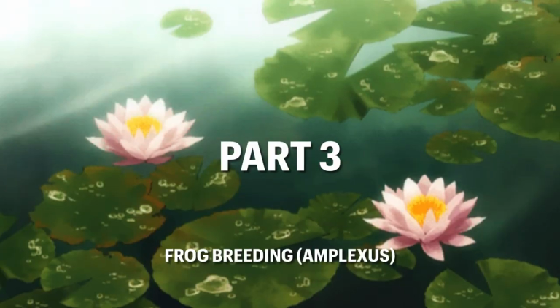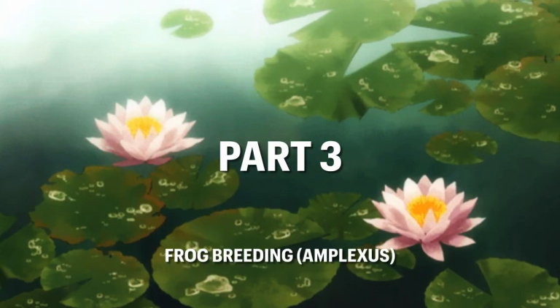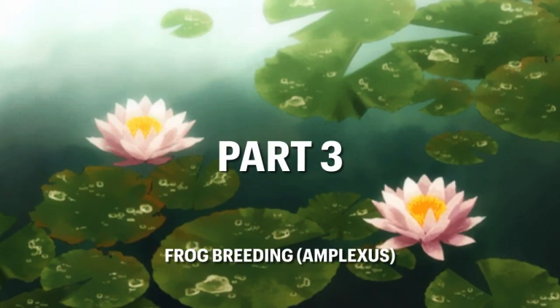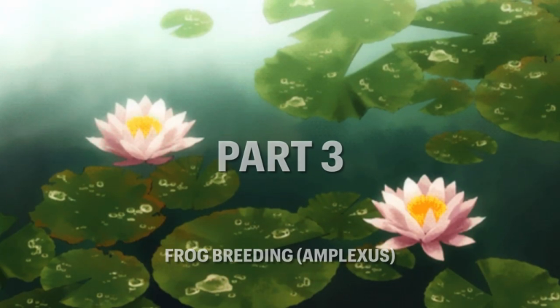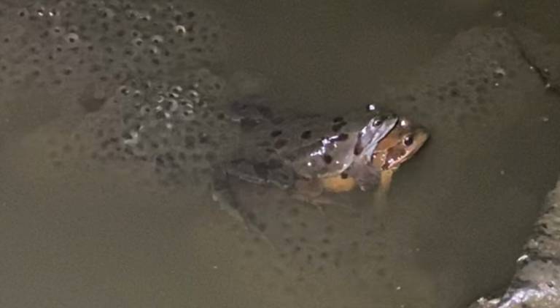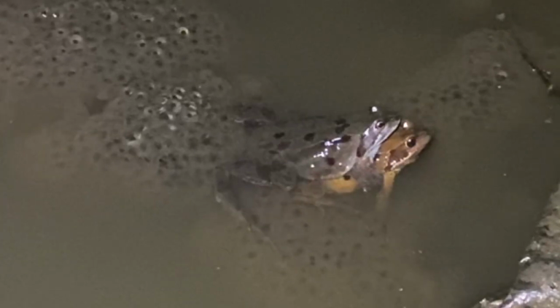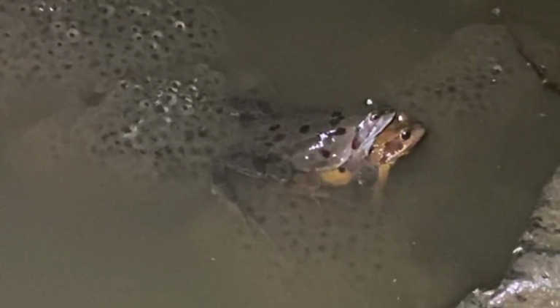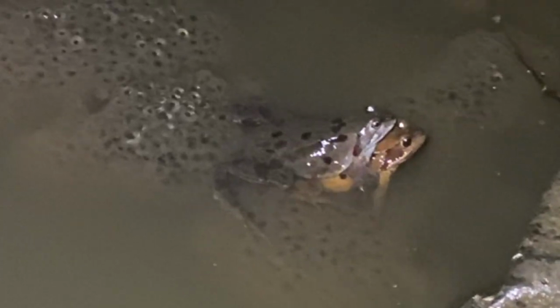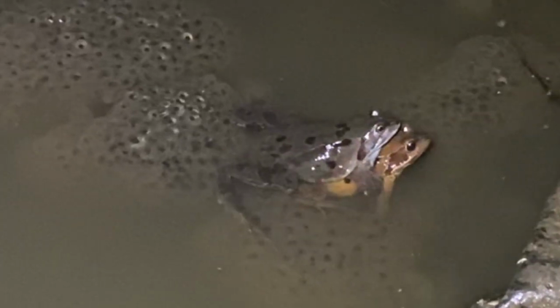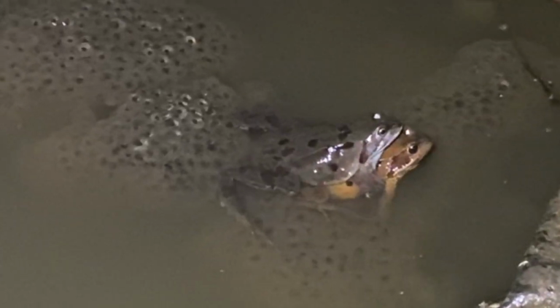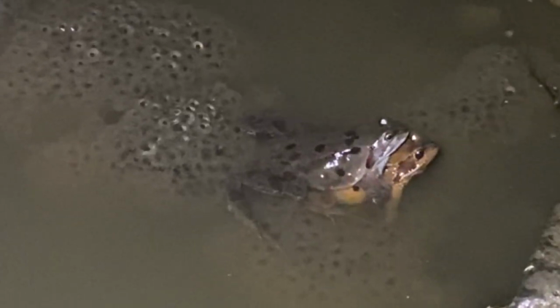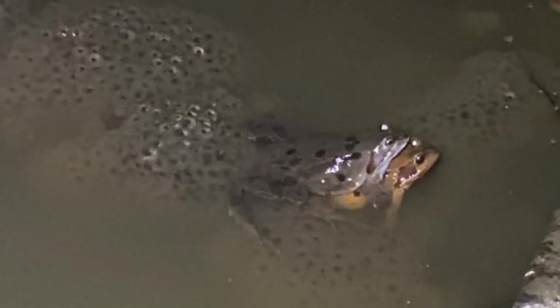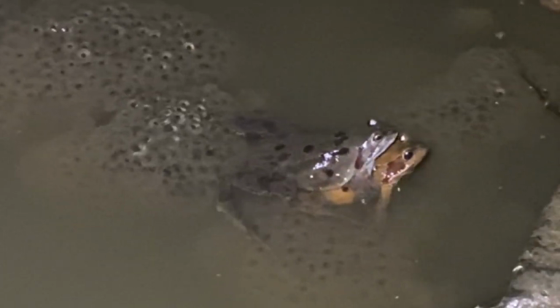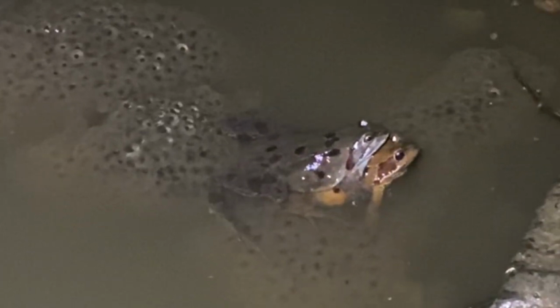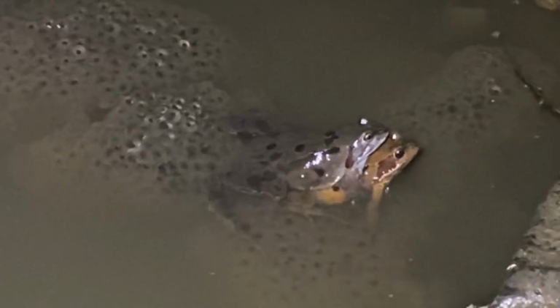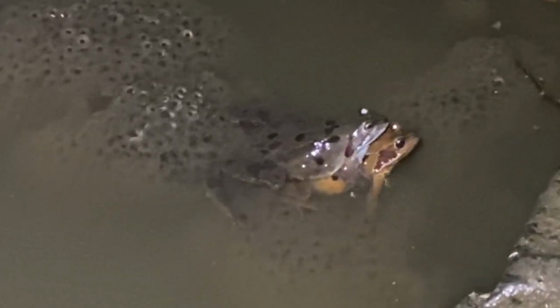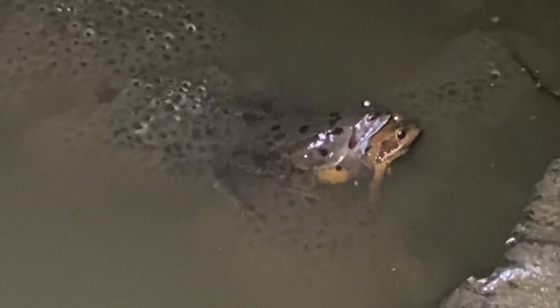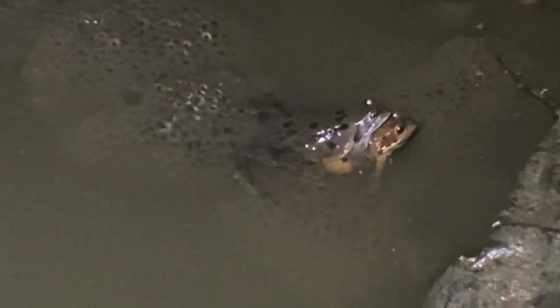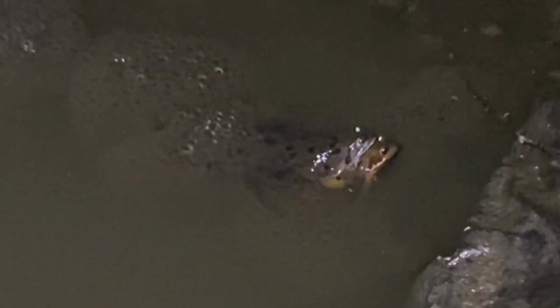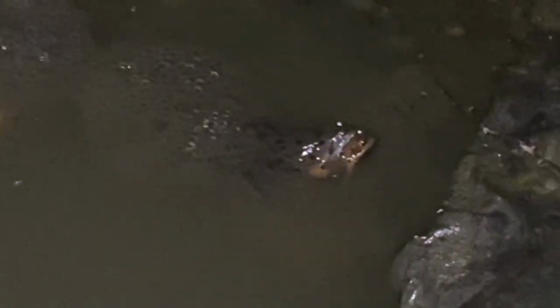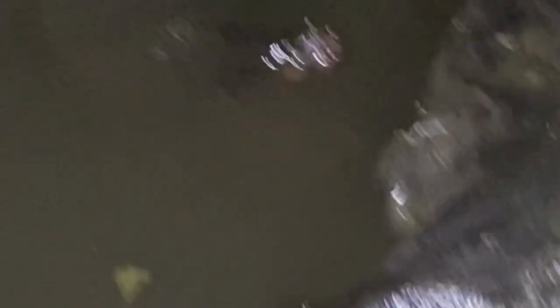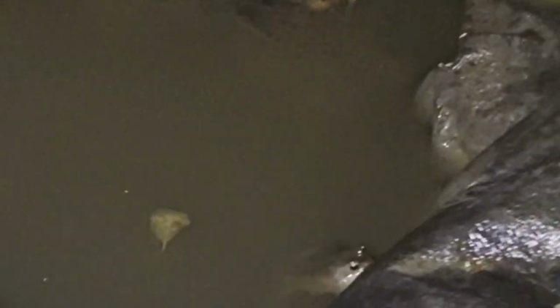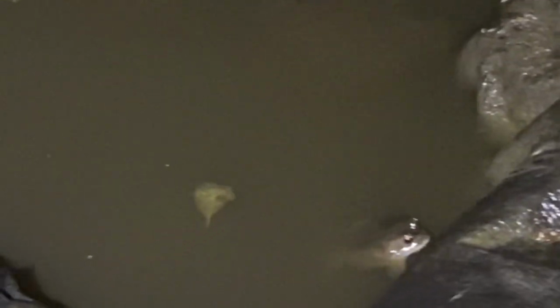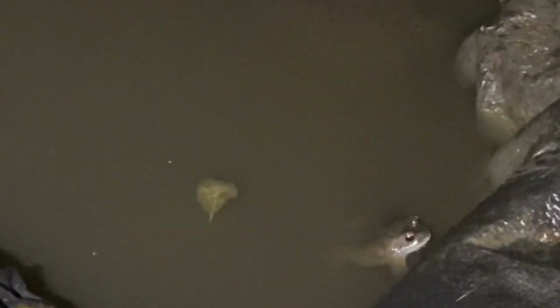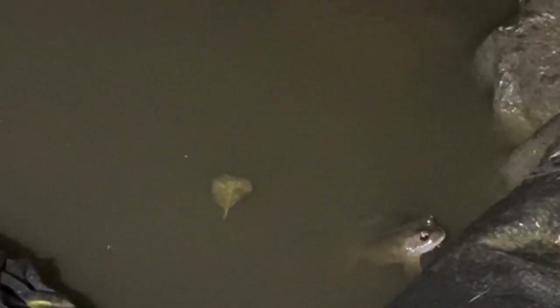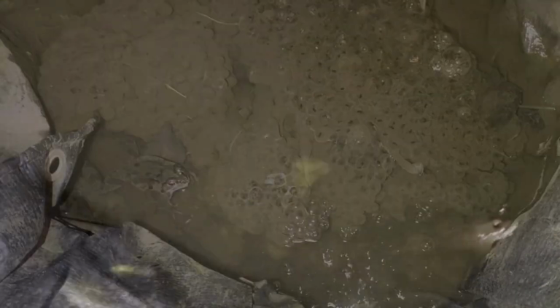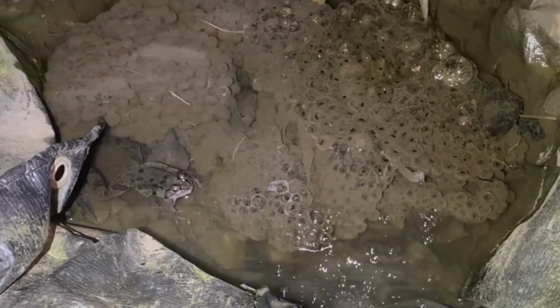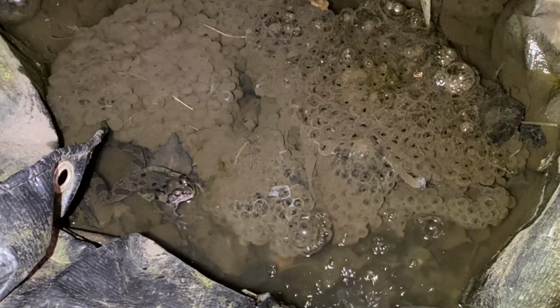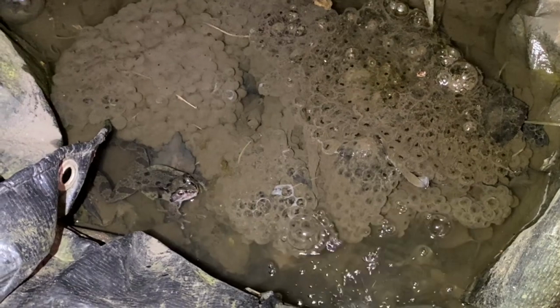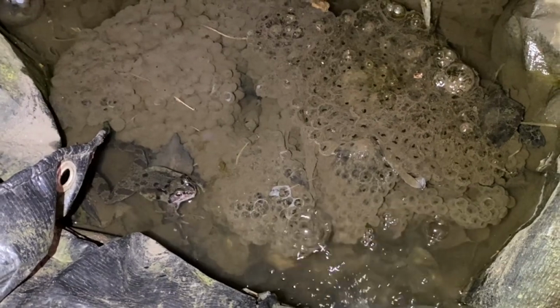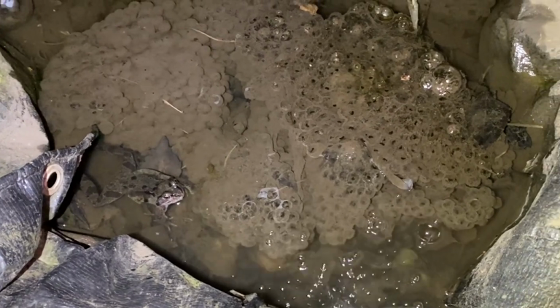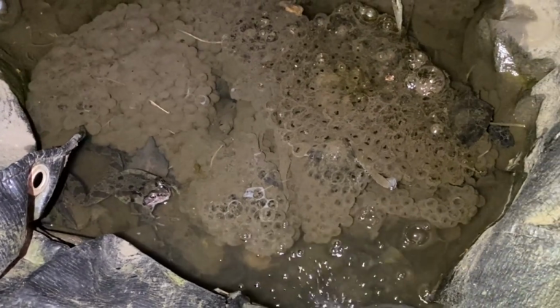A particularly proud moment of mine was this year when I managed to film frogs breeding in my pond. This is the amplexus phase, whereby the male clings to the female's back. The male was very well camouflaged, as his markings looked just like frog spawn.